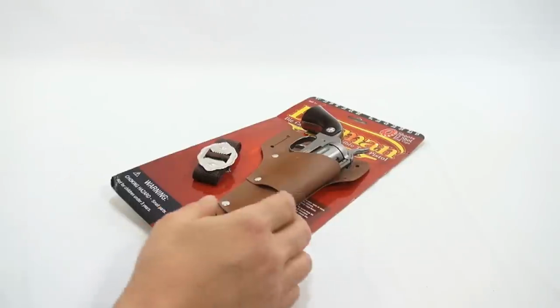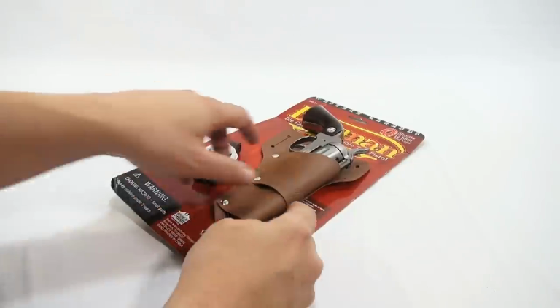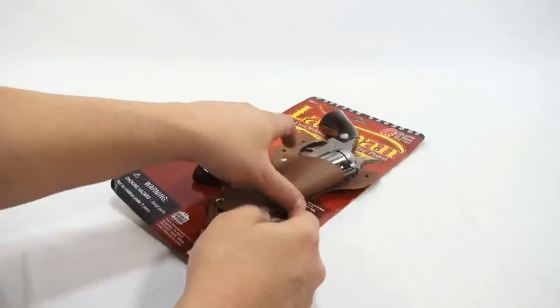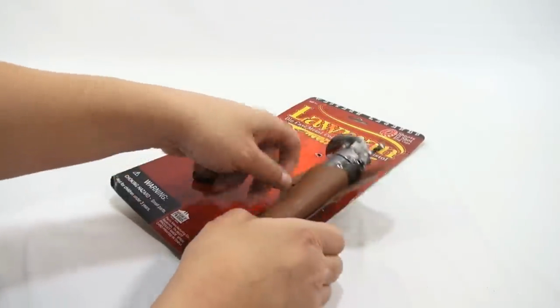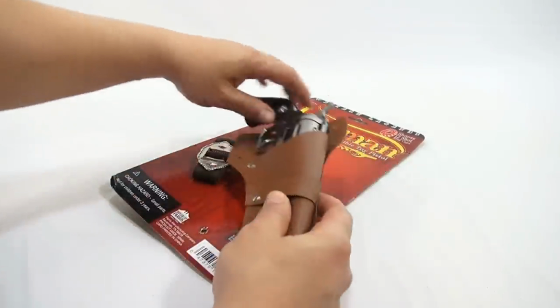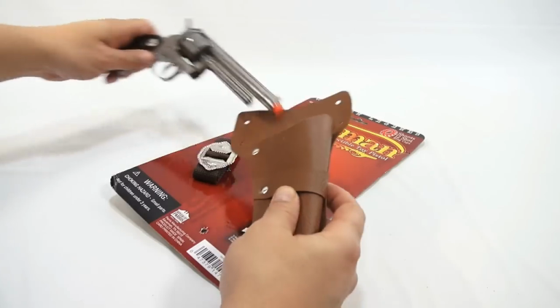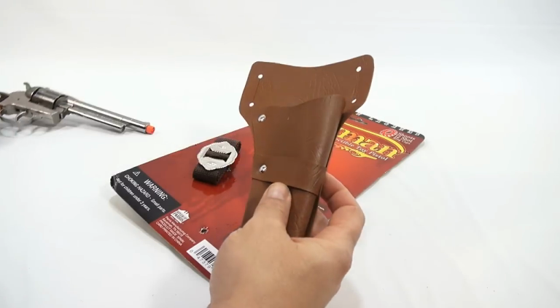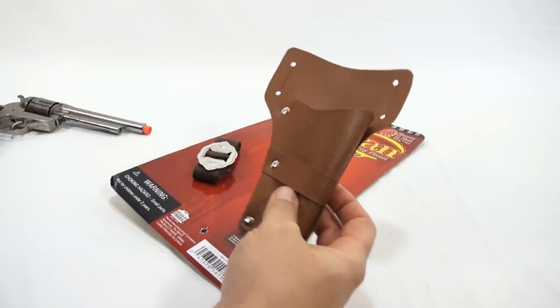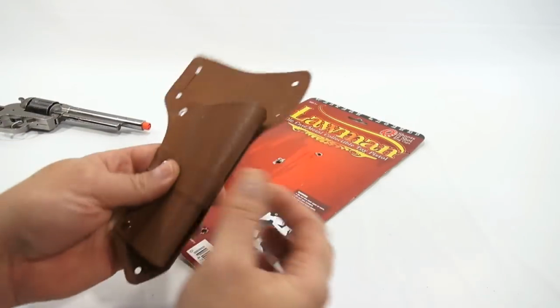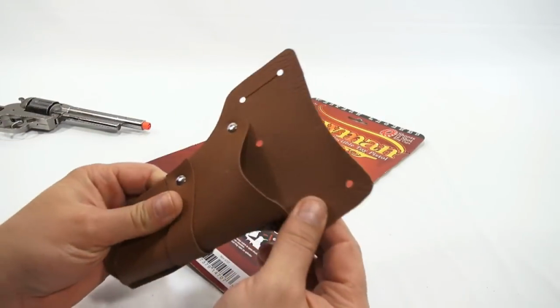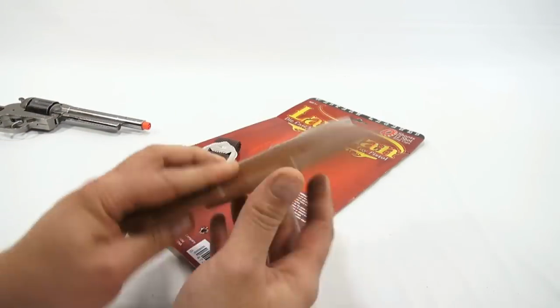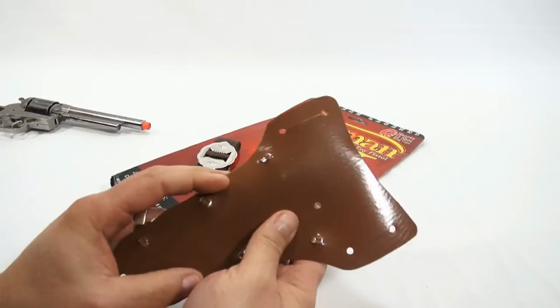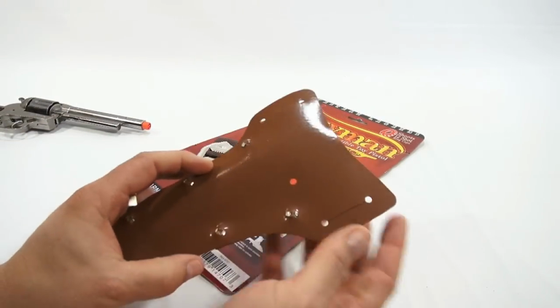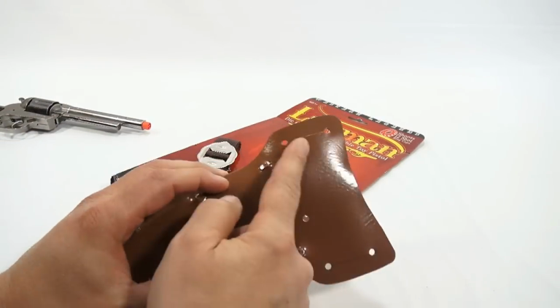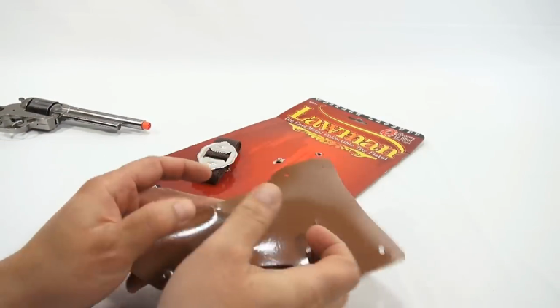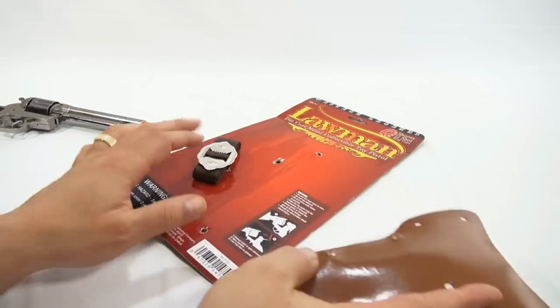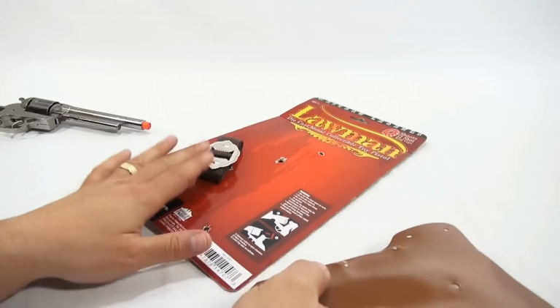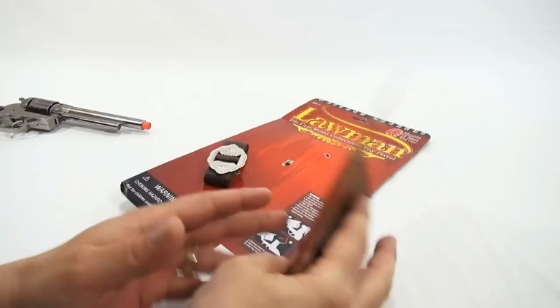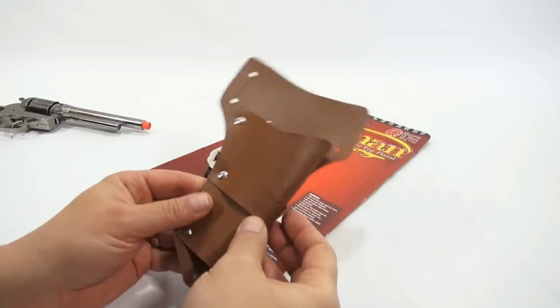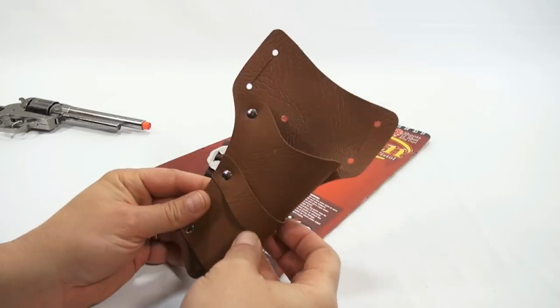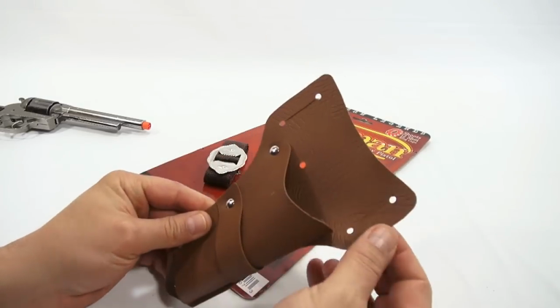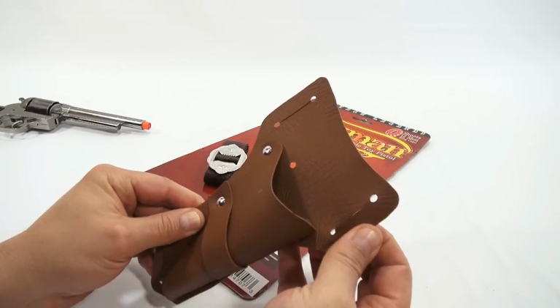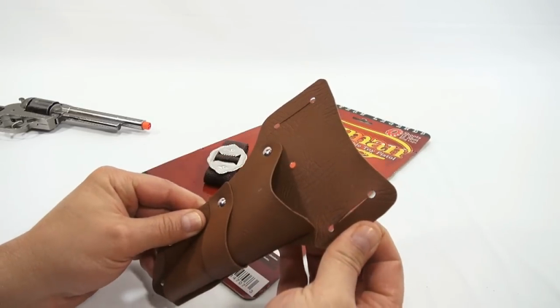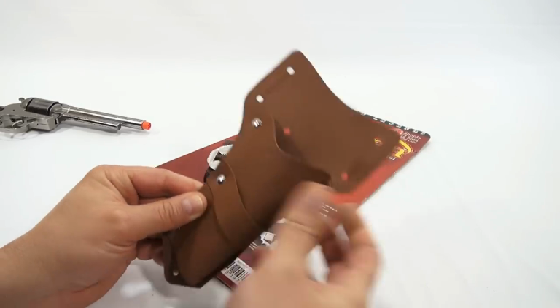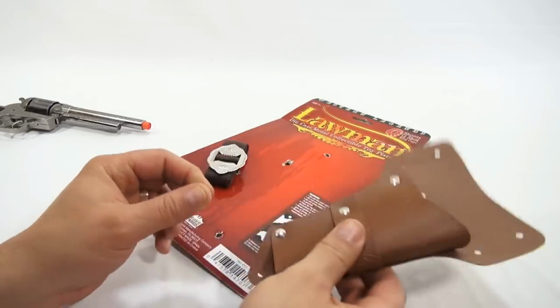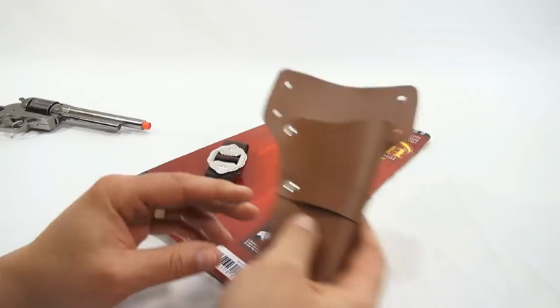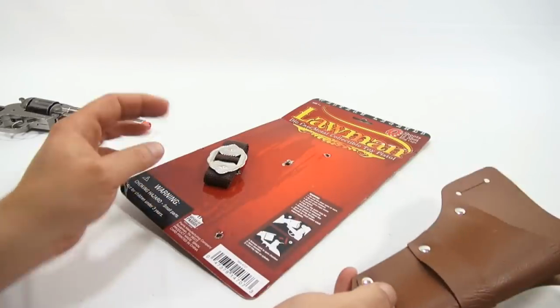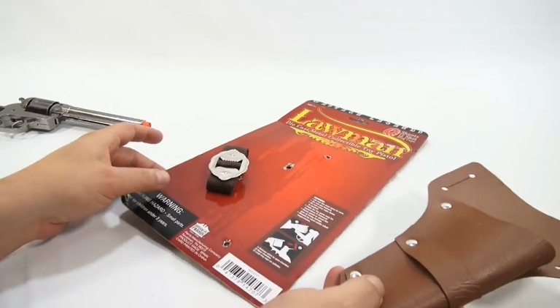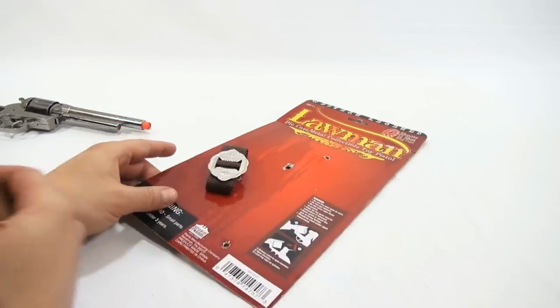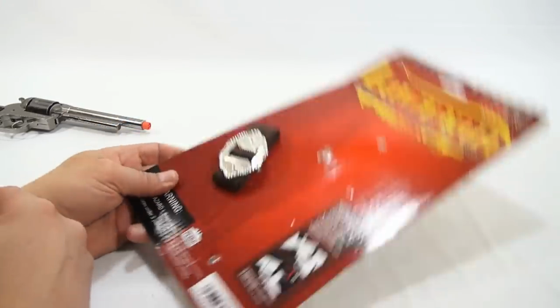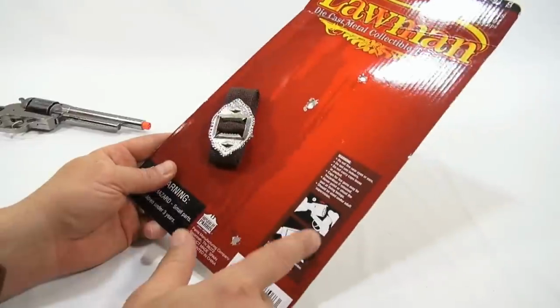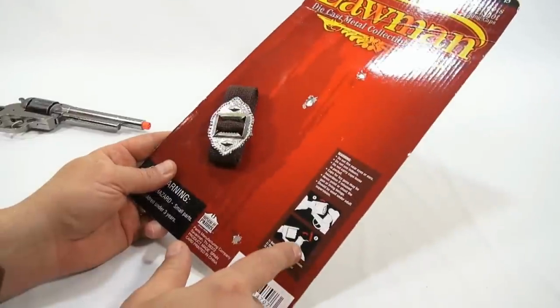Let's take a look at the holster. The holster is just plastic and you can use your own belt — you don't have to use the belt that's included here, as long as your belt is thin enough if you want to be a cowboy.